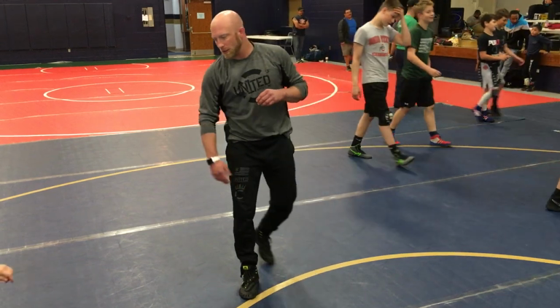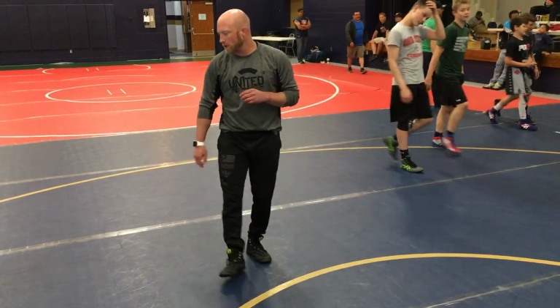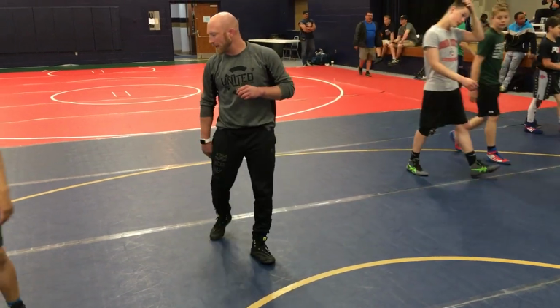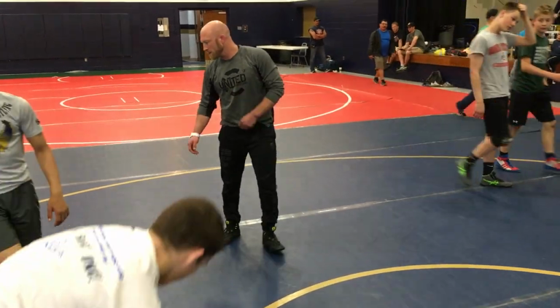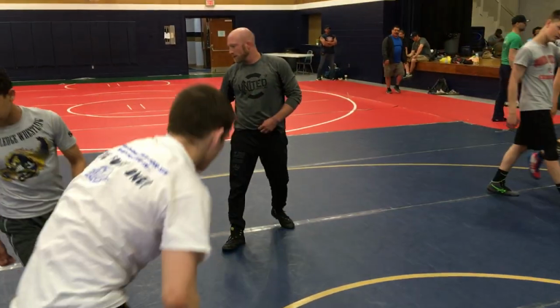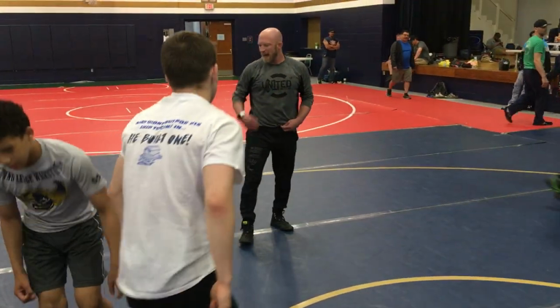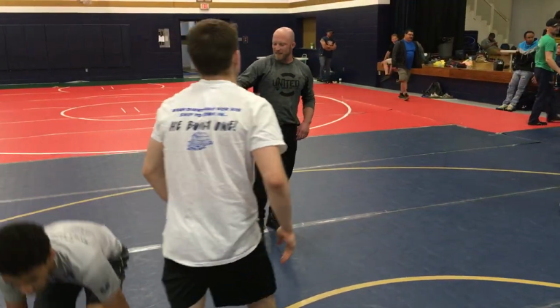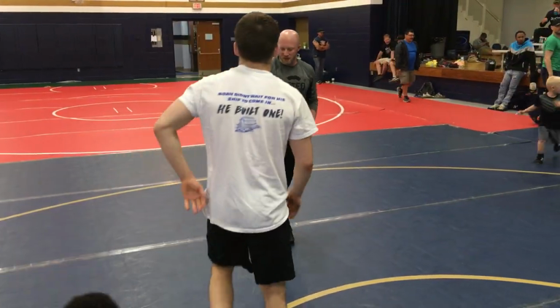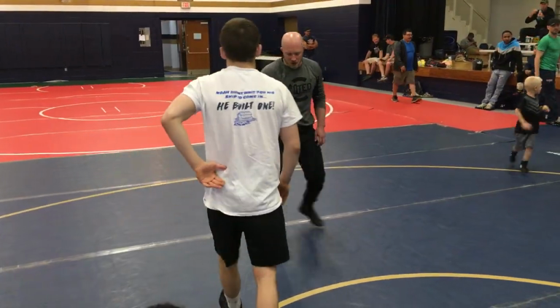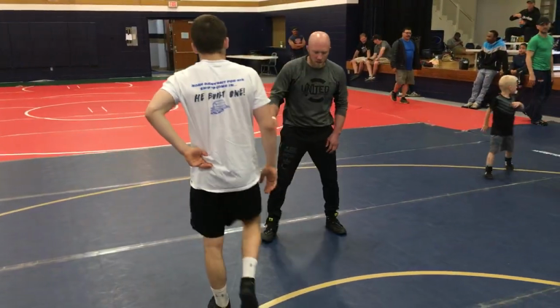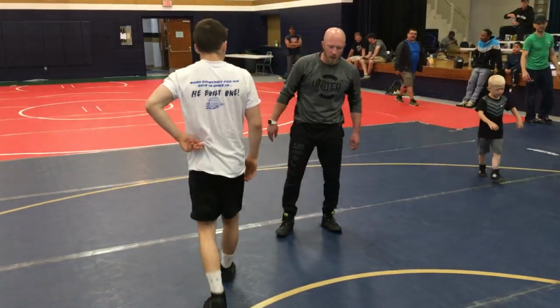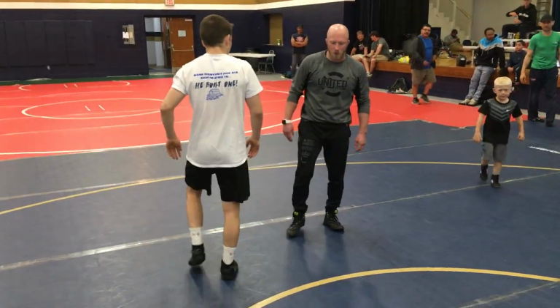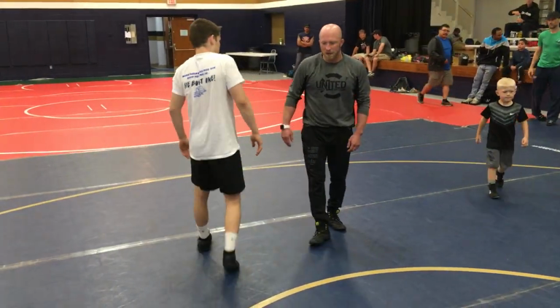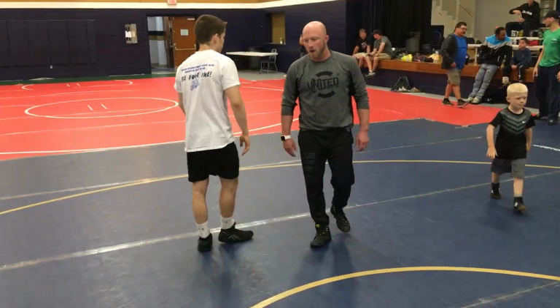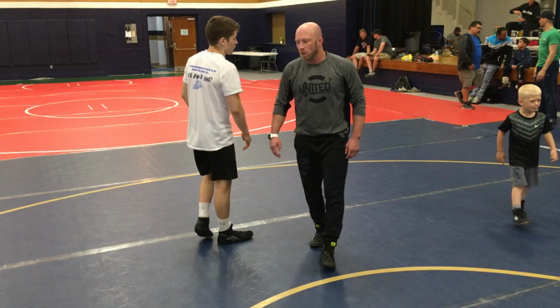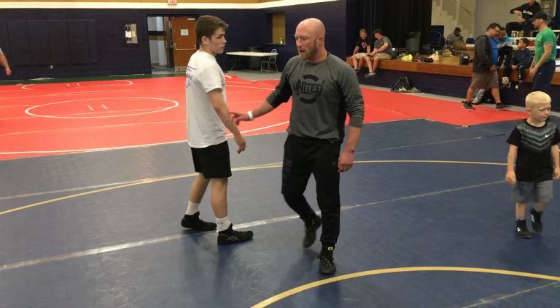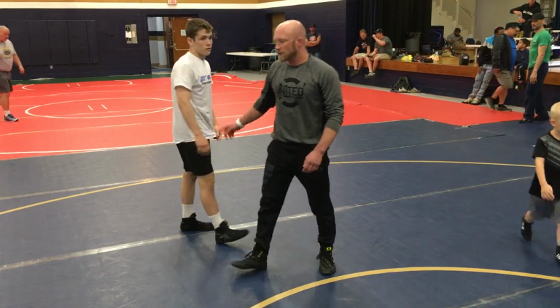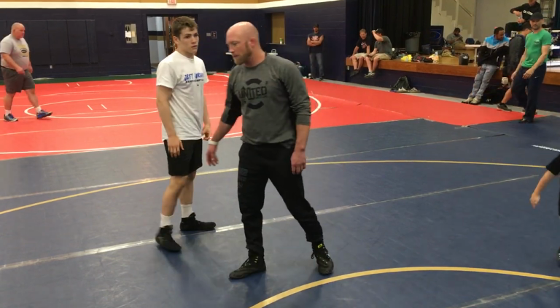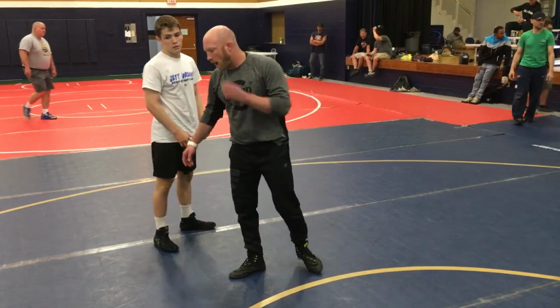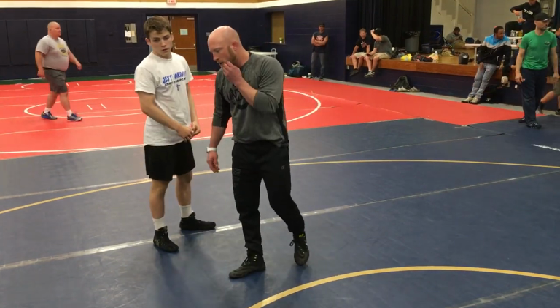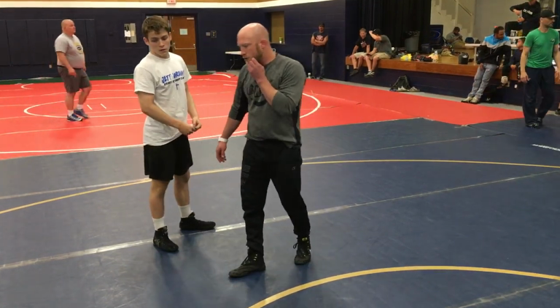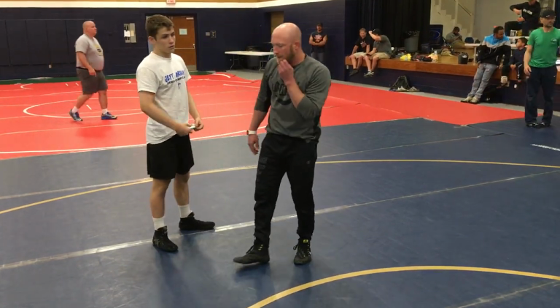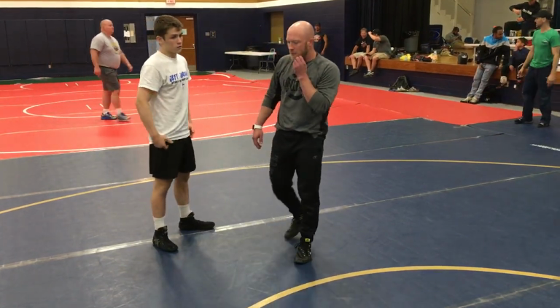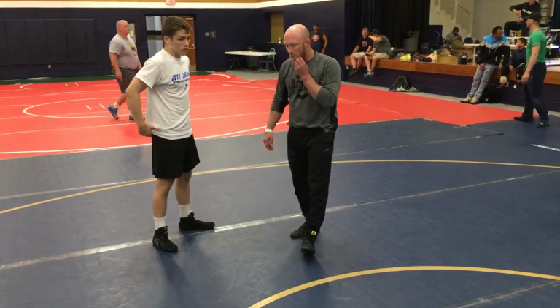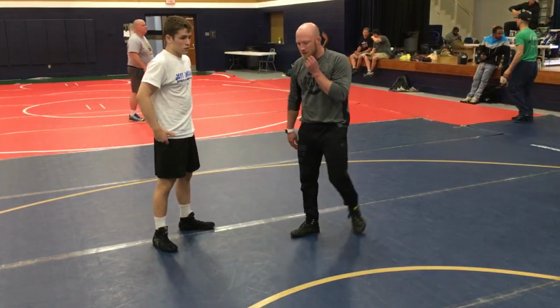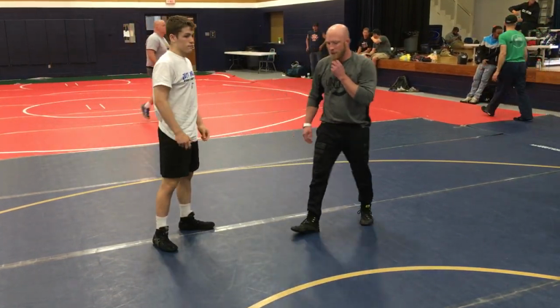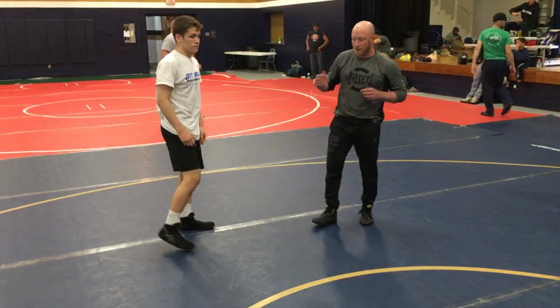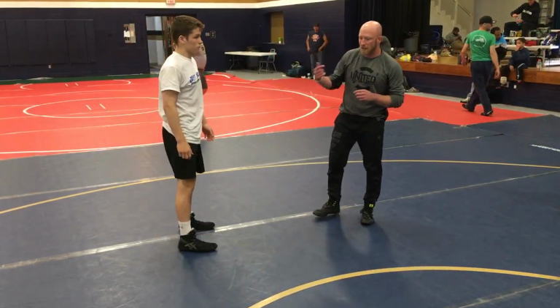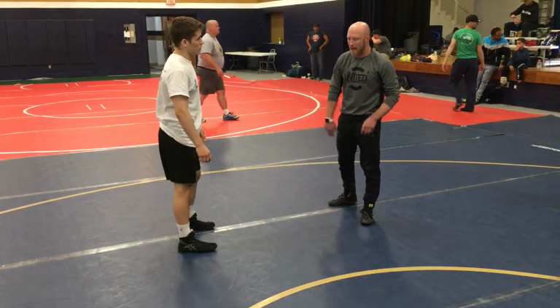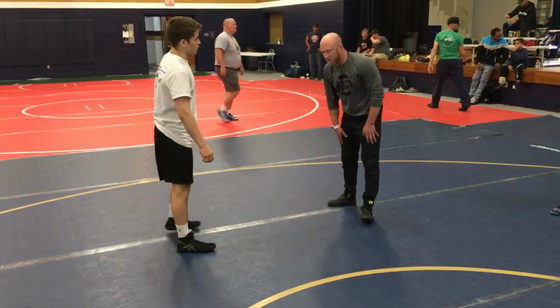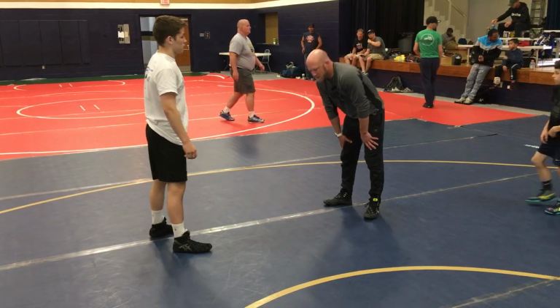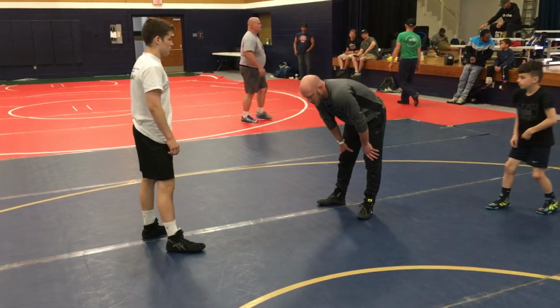It'll be okay. We got to get to these positions so we can be comfortable. One thing I want you to think about while we're going out drilling — I'm gonna give you a couple more minutes to drill it, then we're gonna start leg passing from other positions.